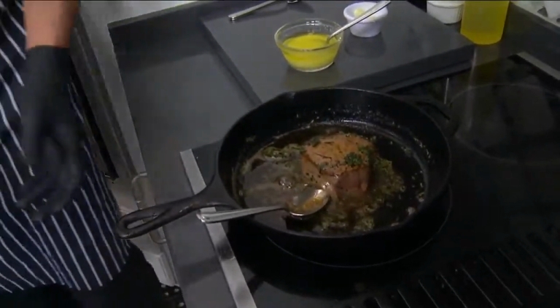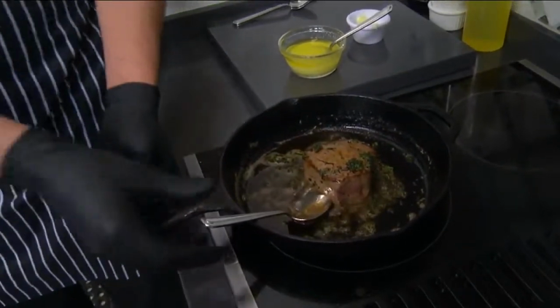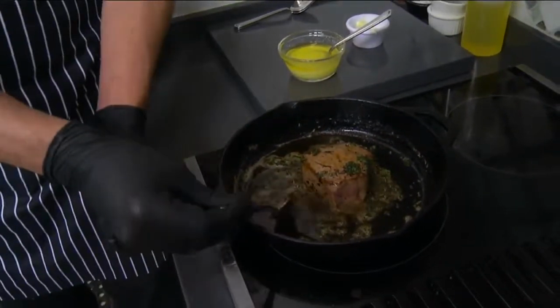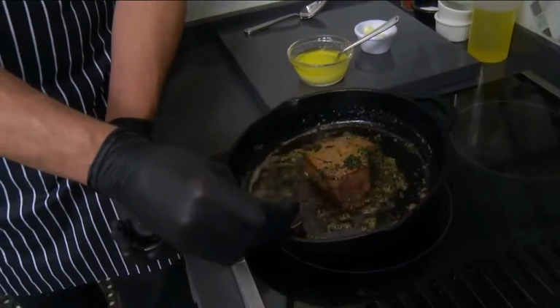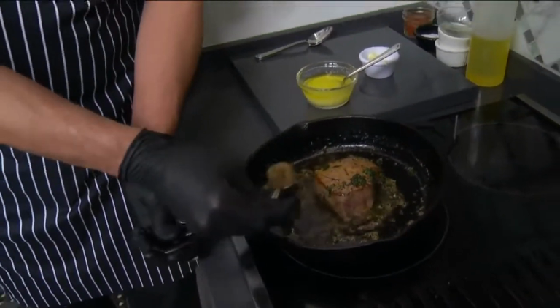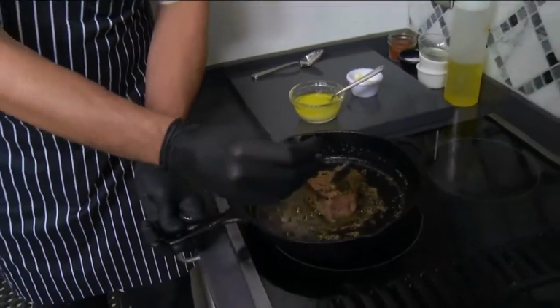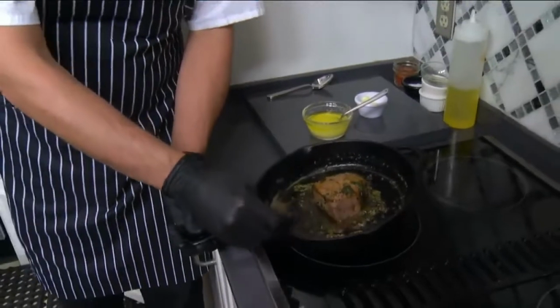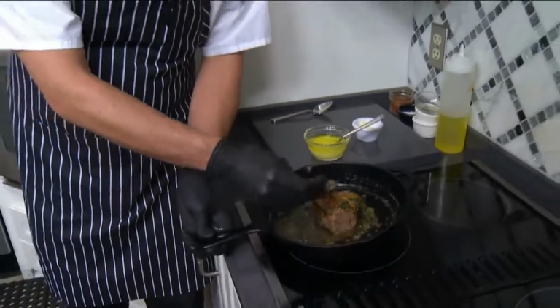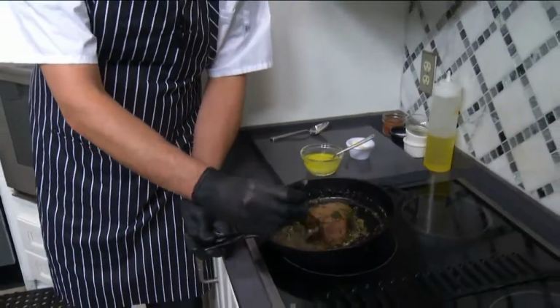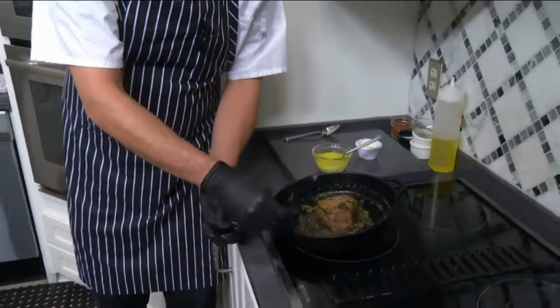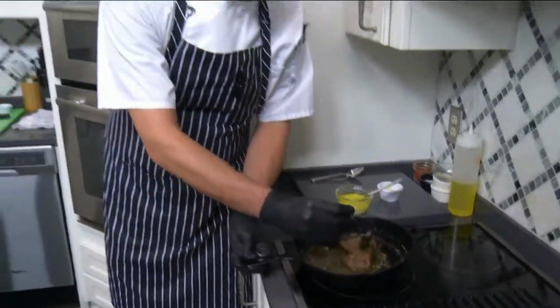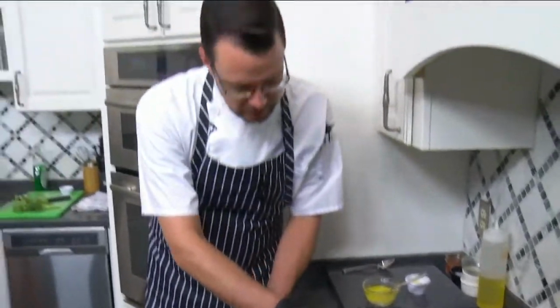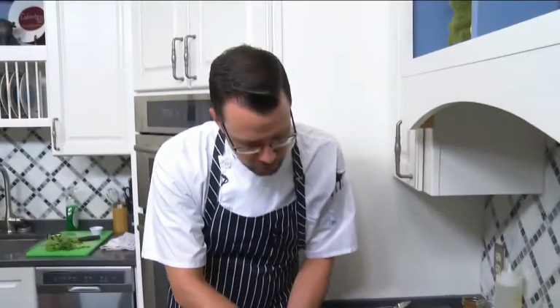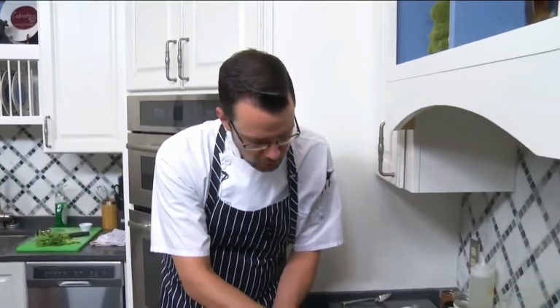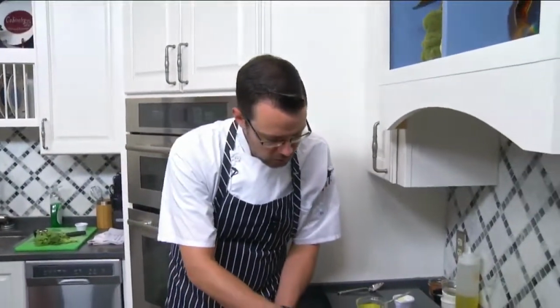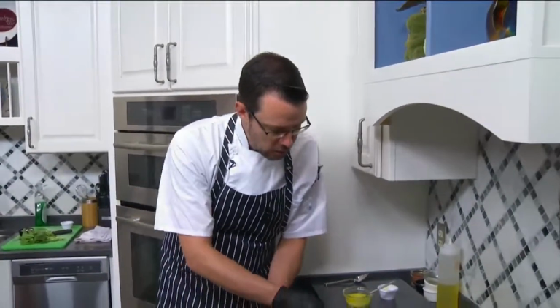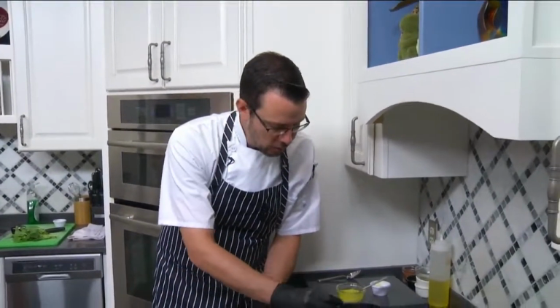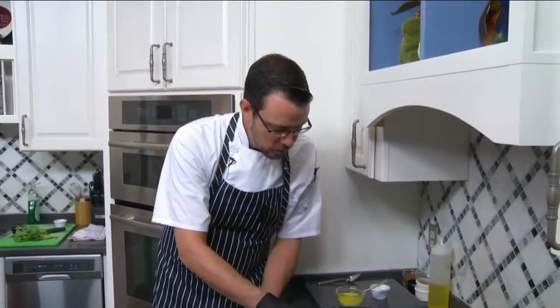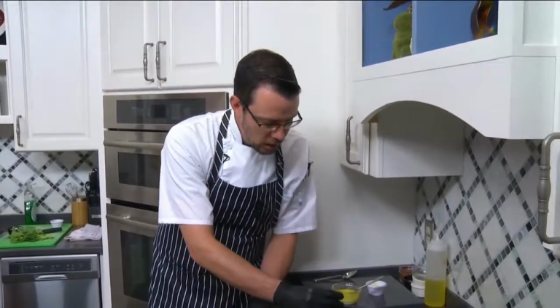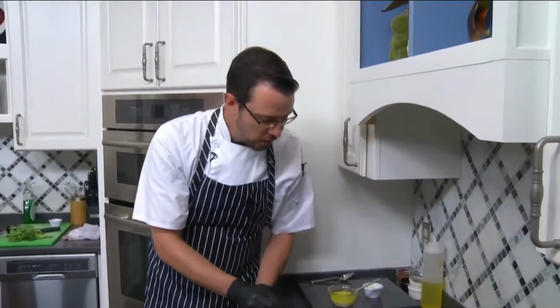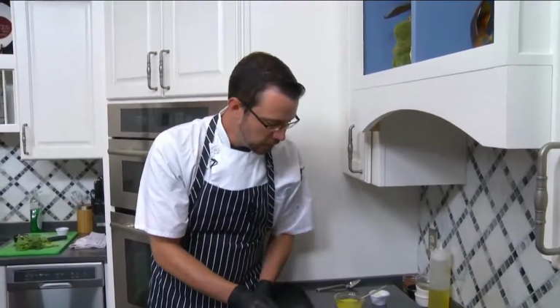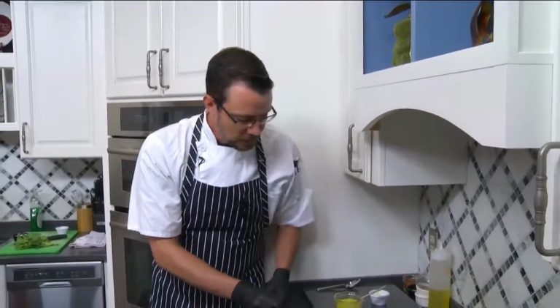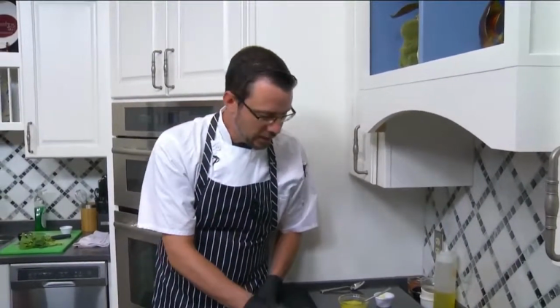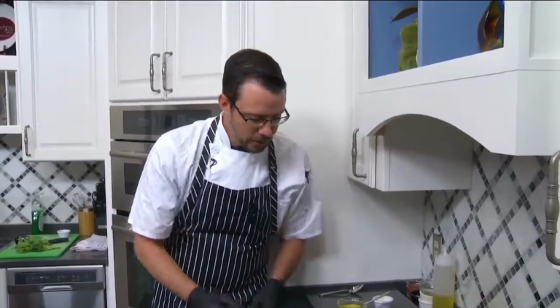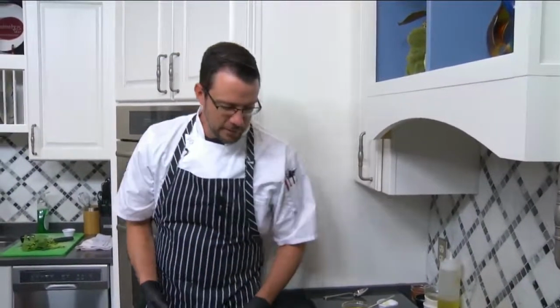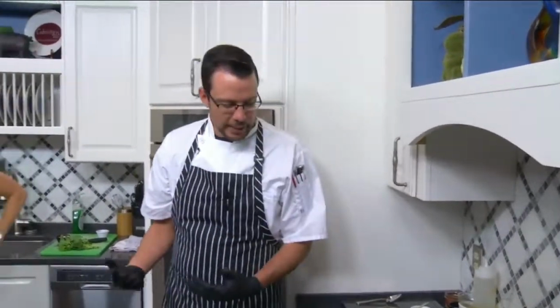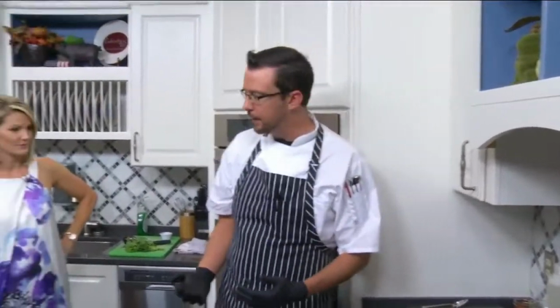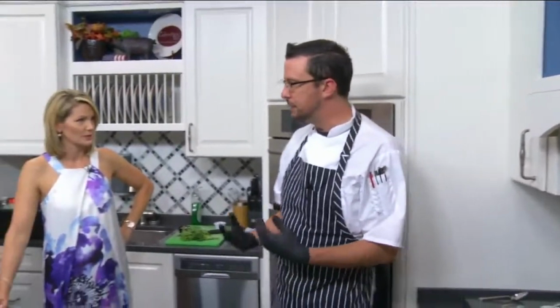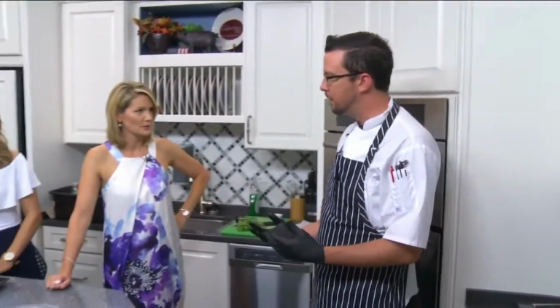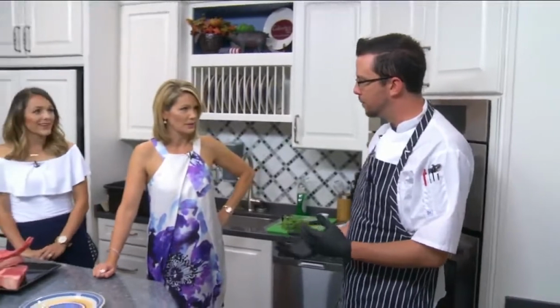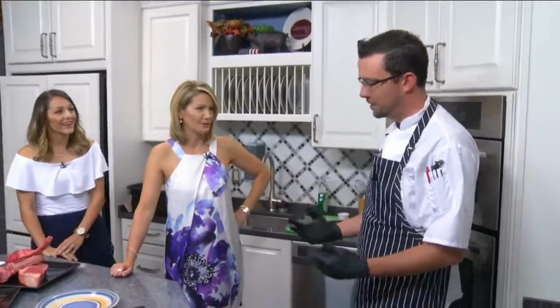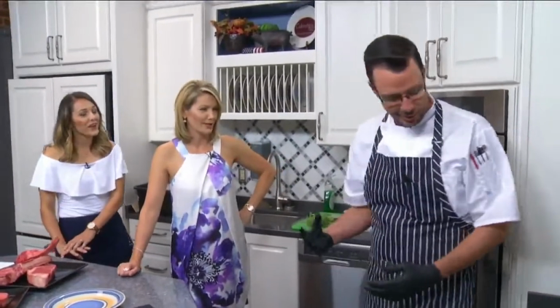We've just been cooking this for a couple minutes now — is it about done? It is coming real close. How do you know? Well, a lot of it for me it's just been a timing thing. I've been doing this a little while.